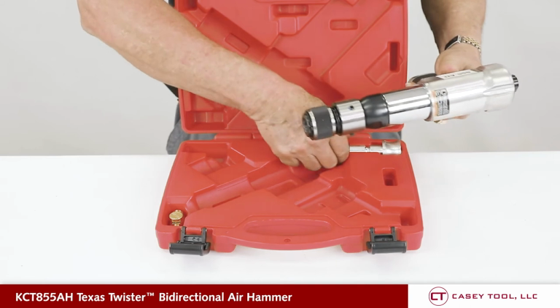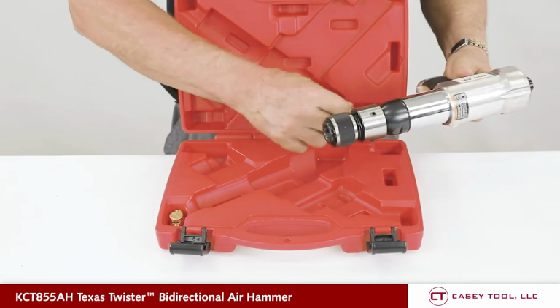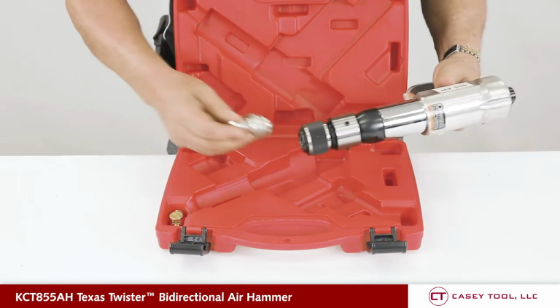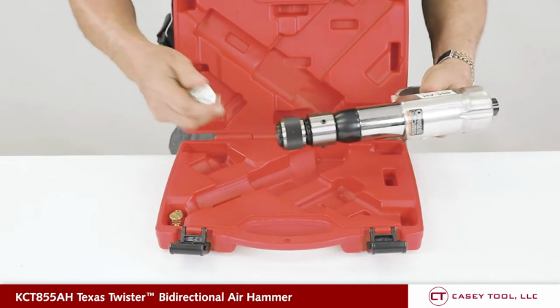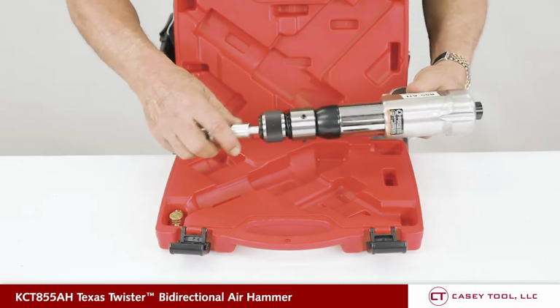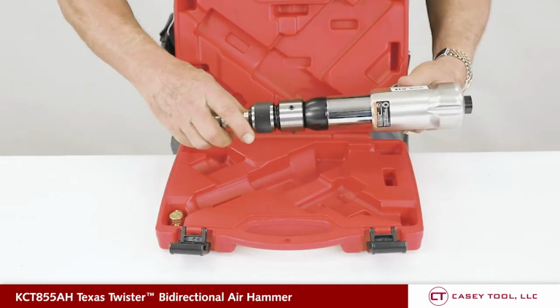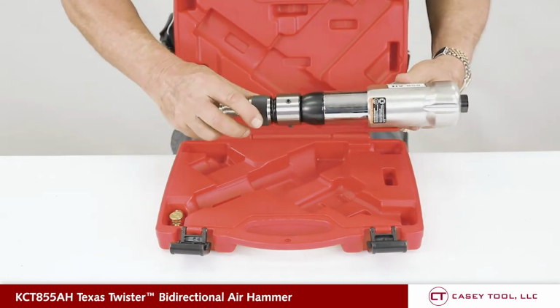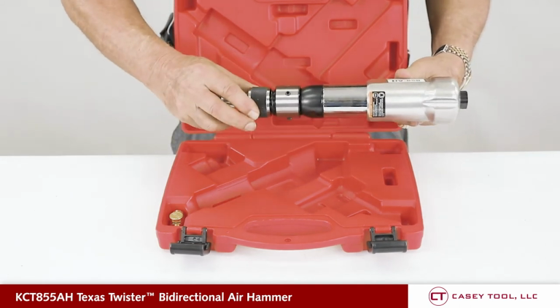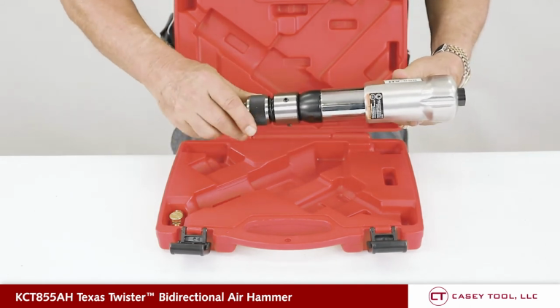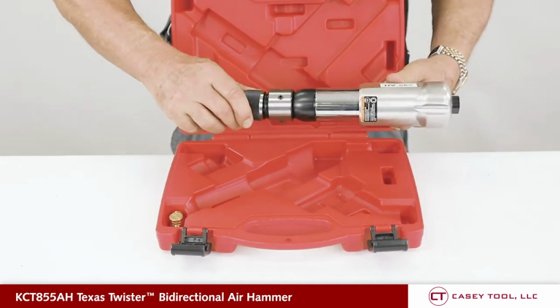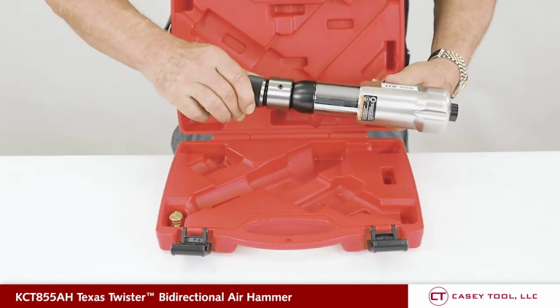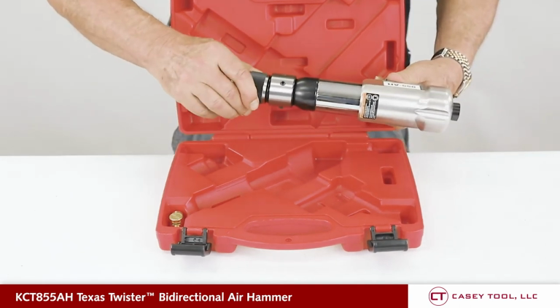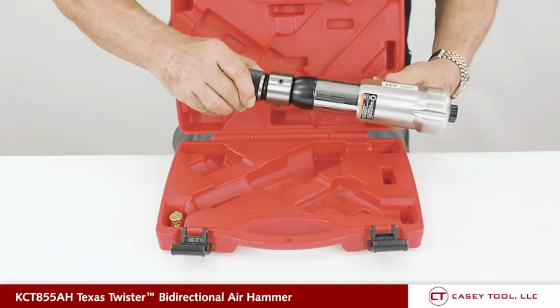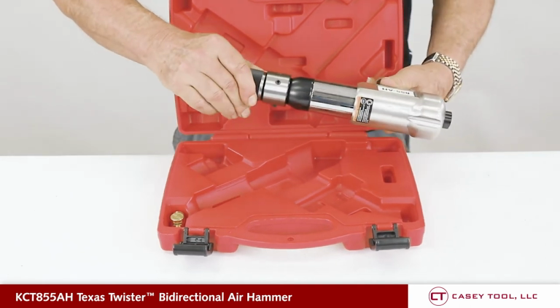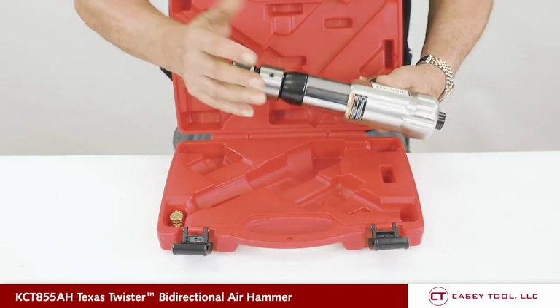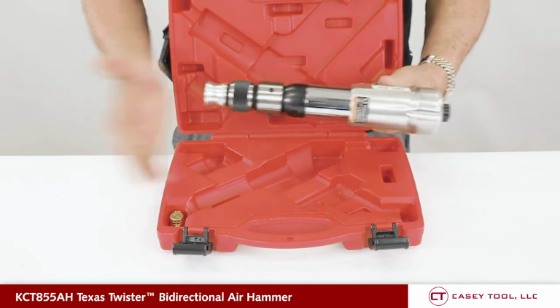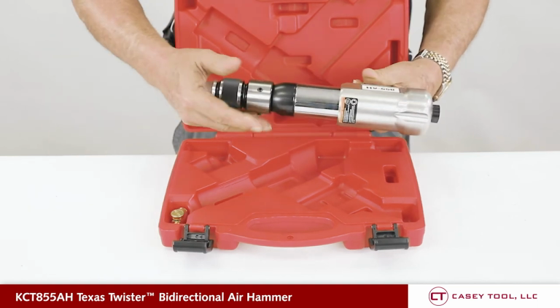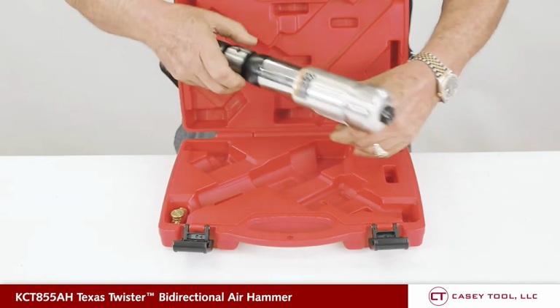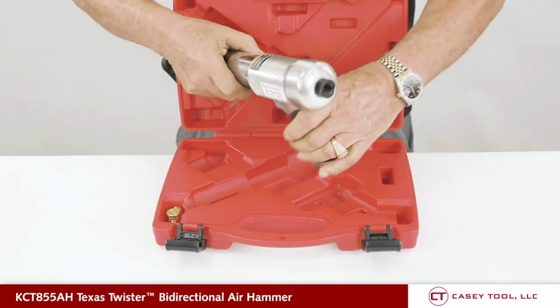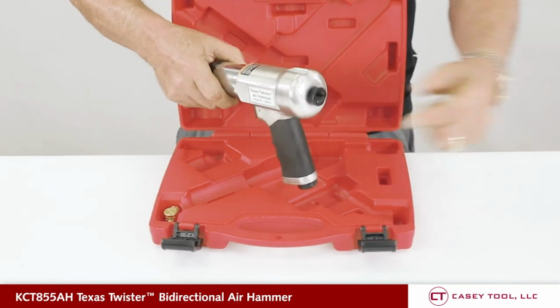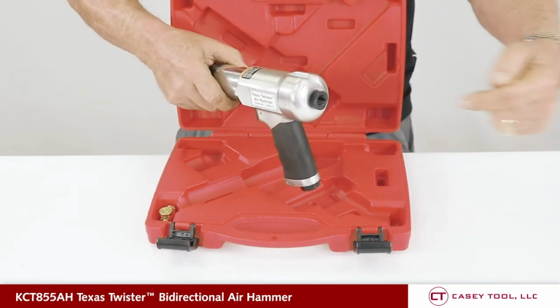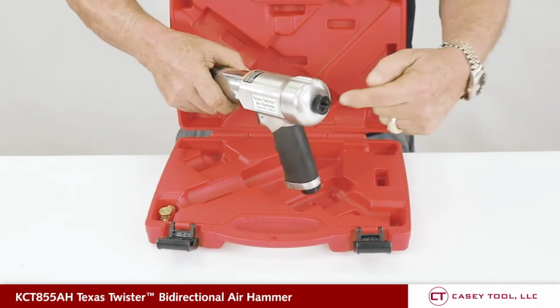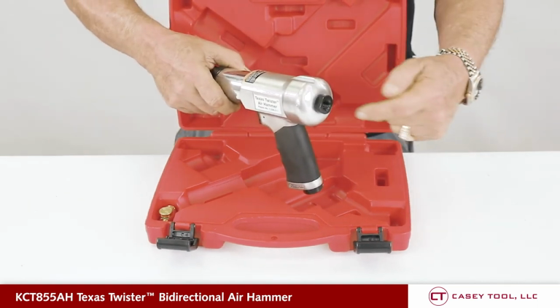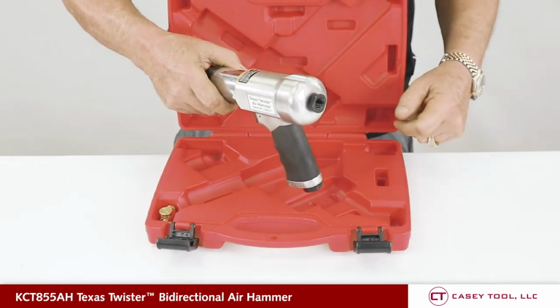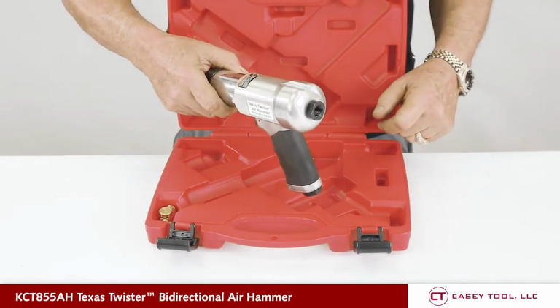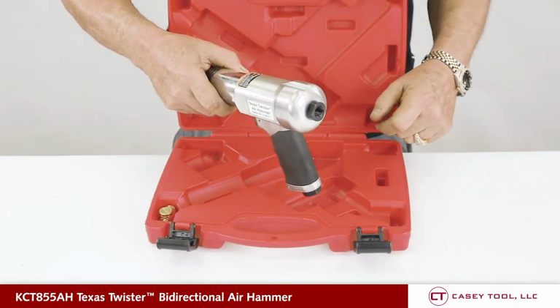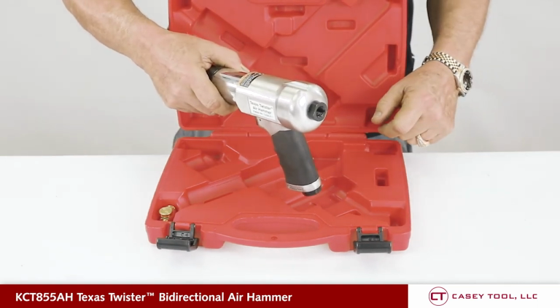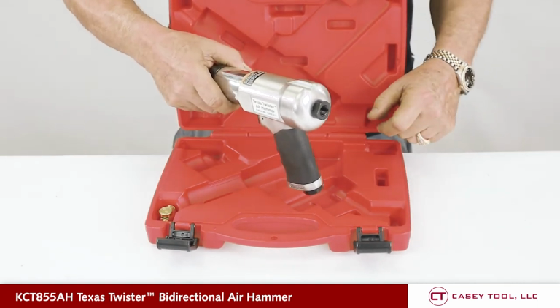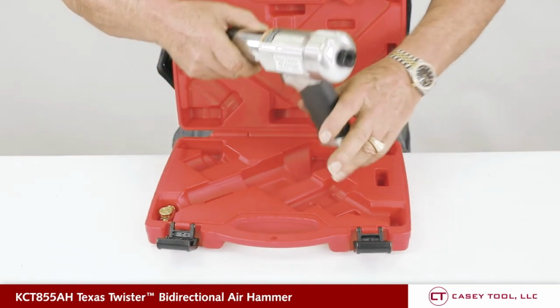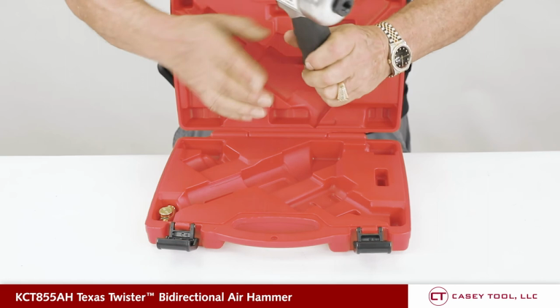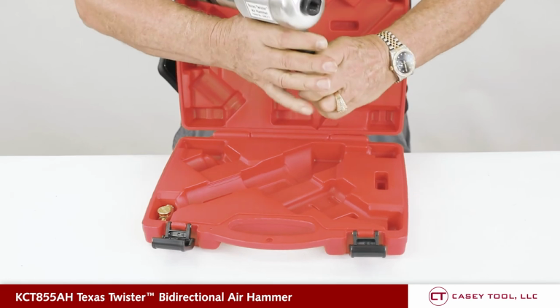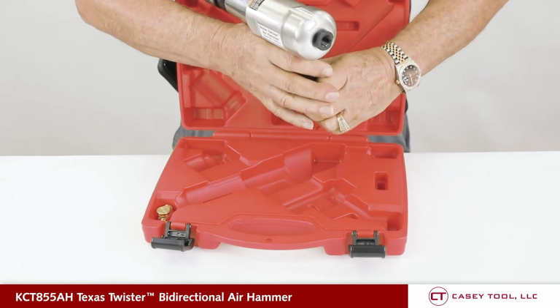To convert it to the bi-directional air hammer, snap in the air hammer block, turn it around, and install your Texas Twister accessories in the back and you have a puller.